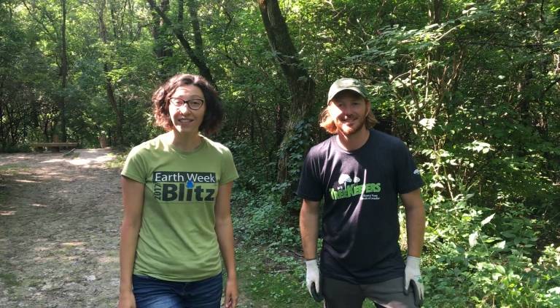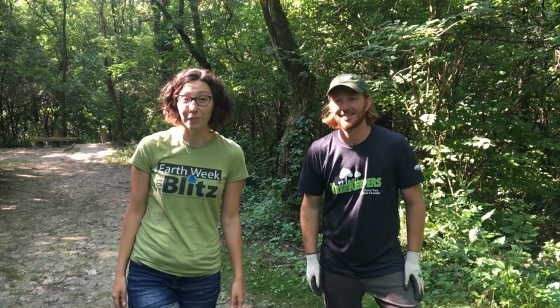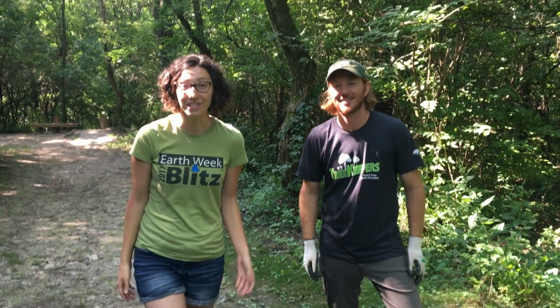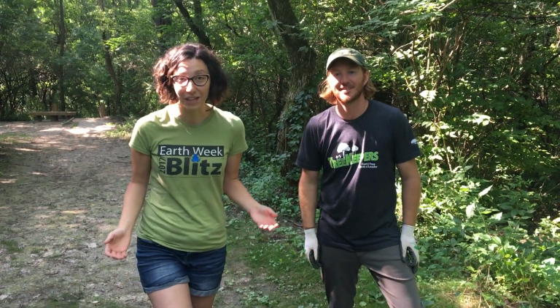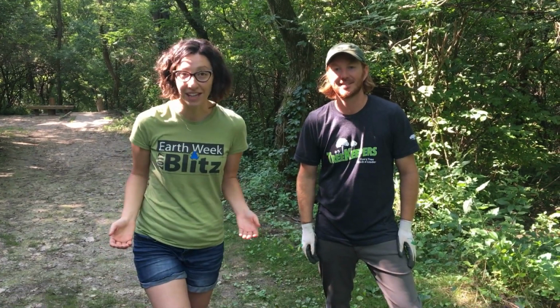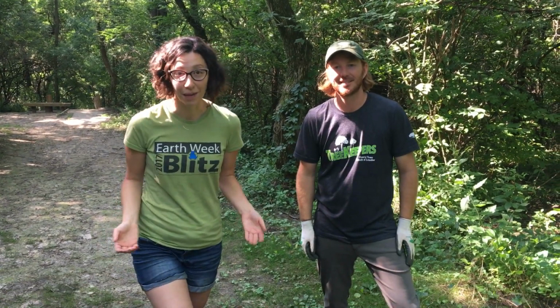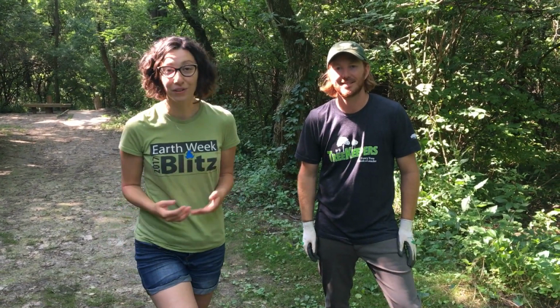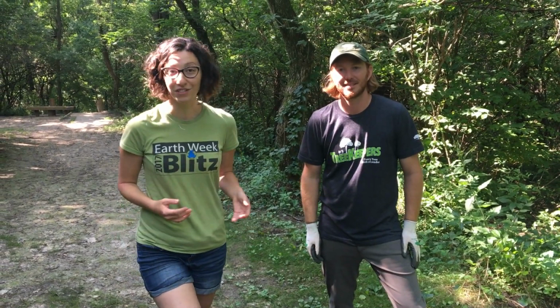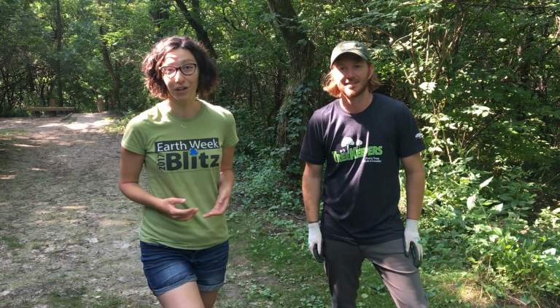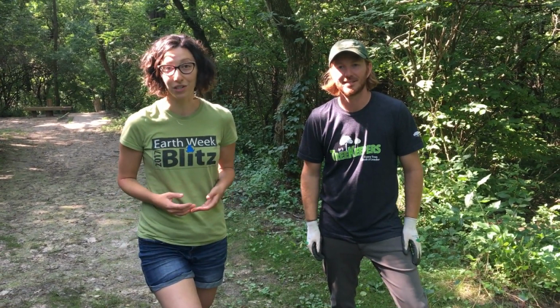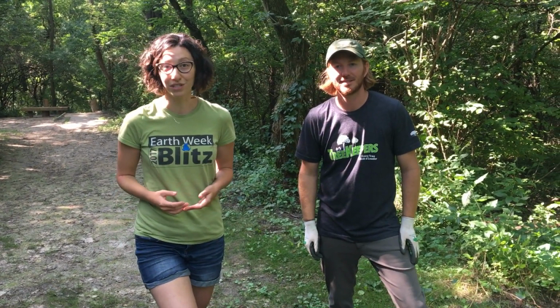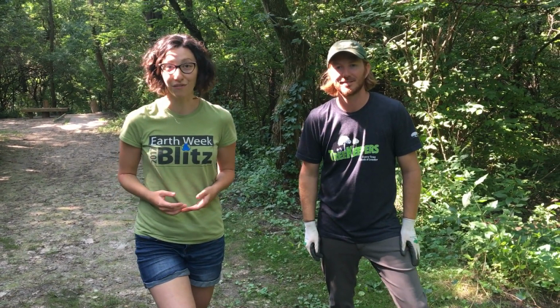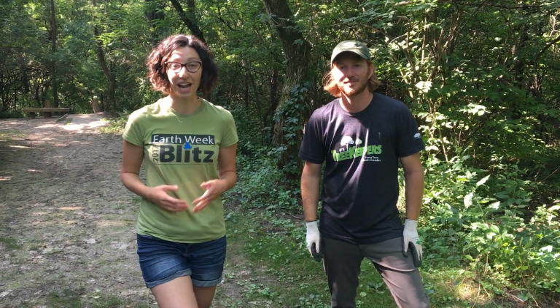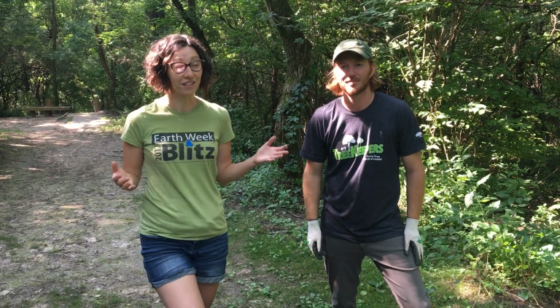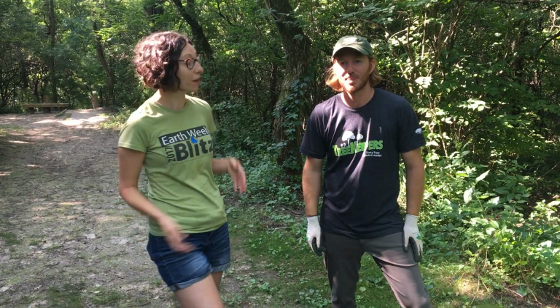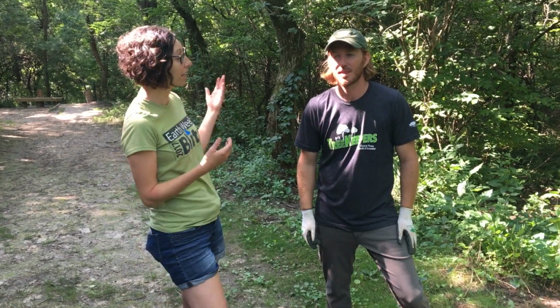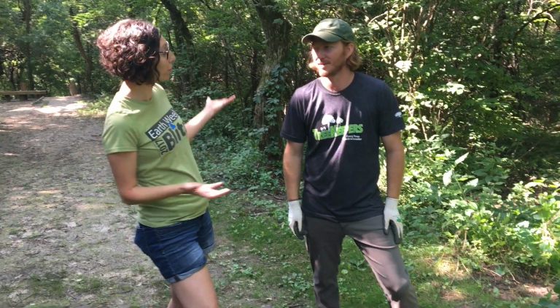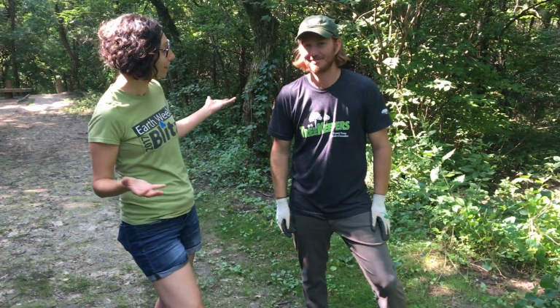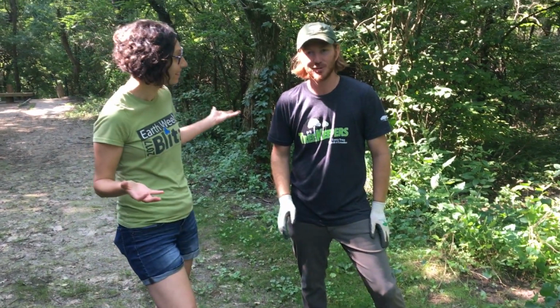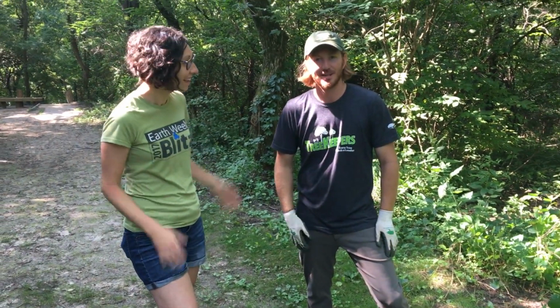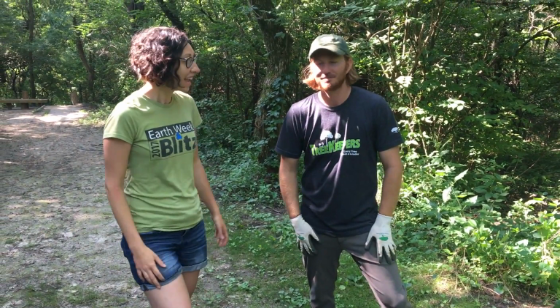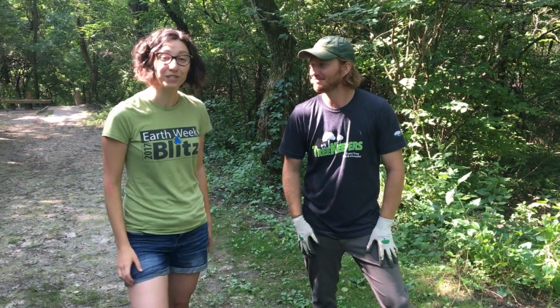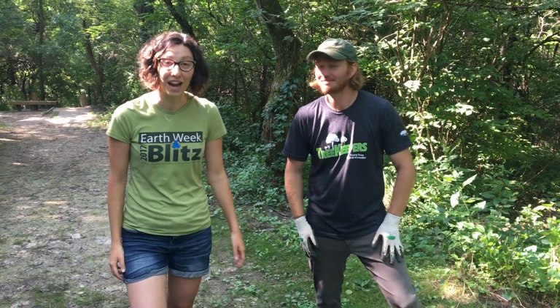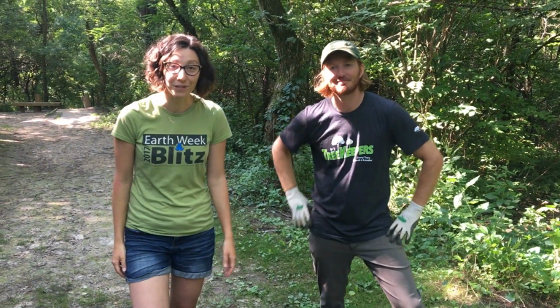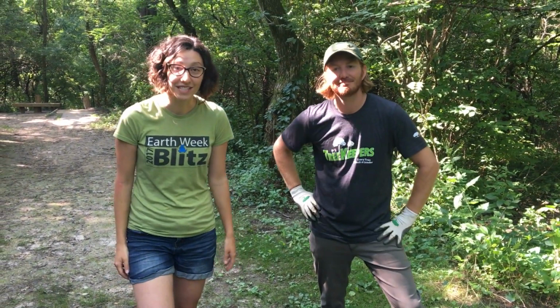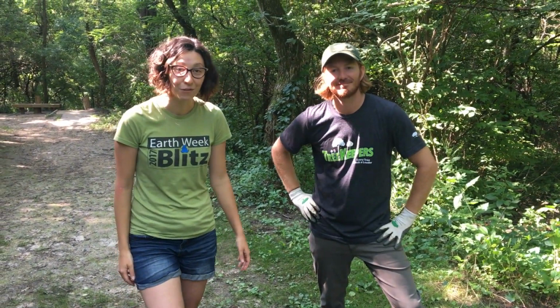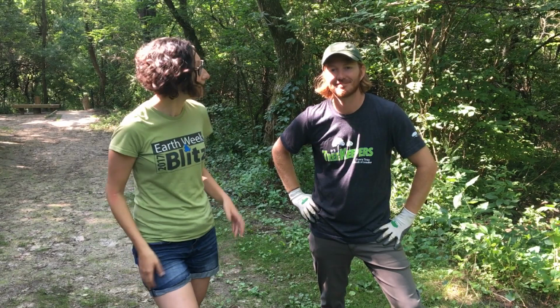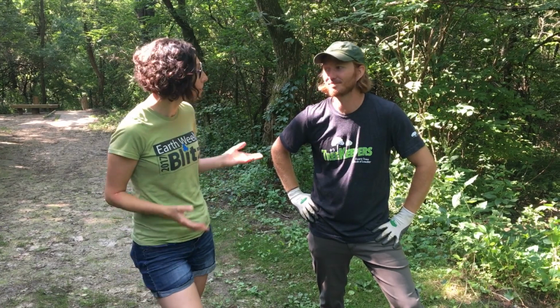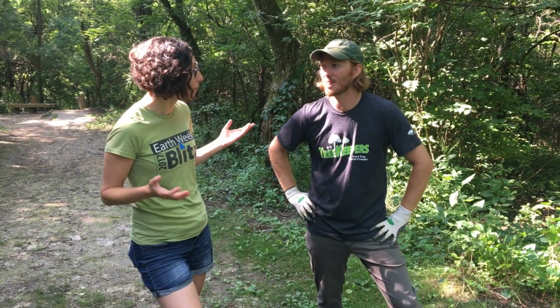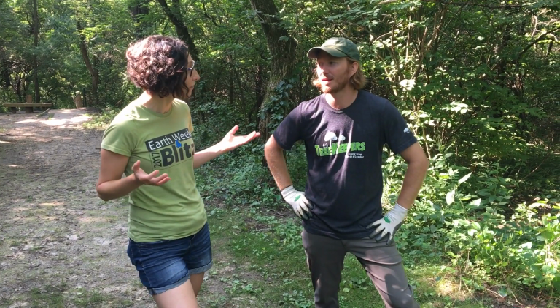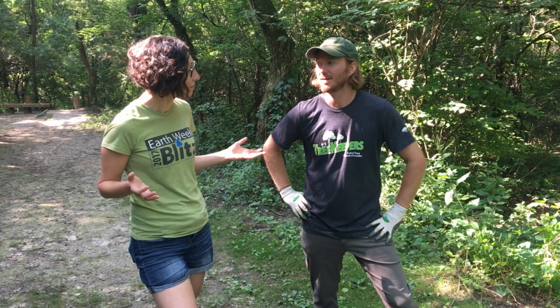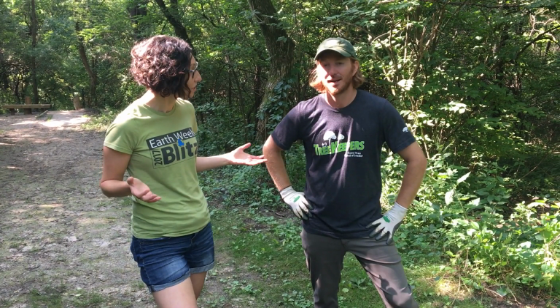Hello, my name is Jackie Wedeking, and I'm the Communications and Marketing Manager with Trees Forever. I am here today with Aaron Brewer. Aaron is one of our experts on SAF, who's going to tell us a little bit more about invasive species.